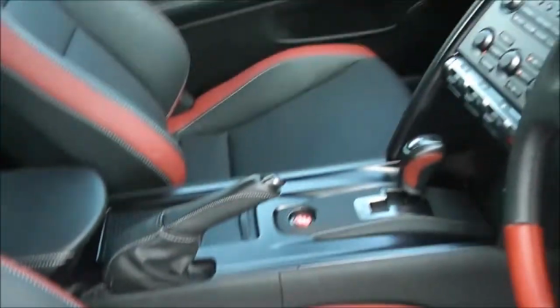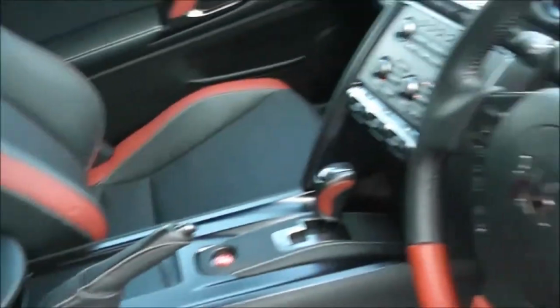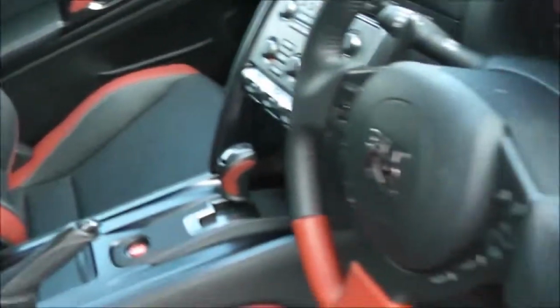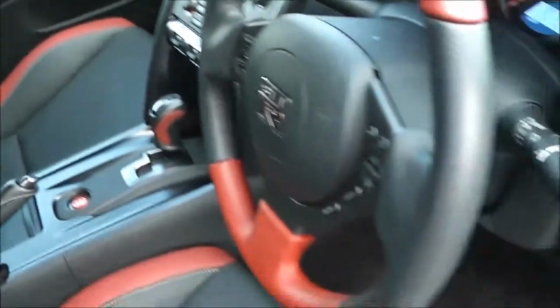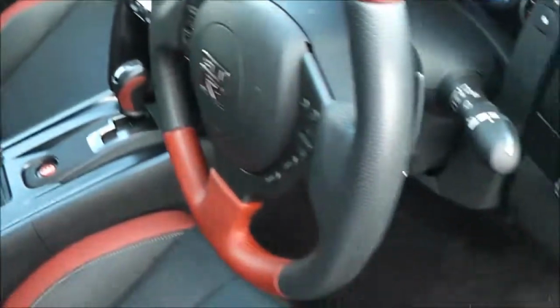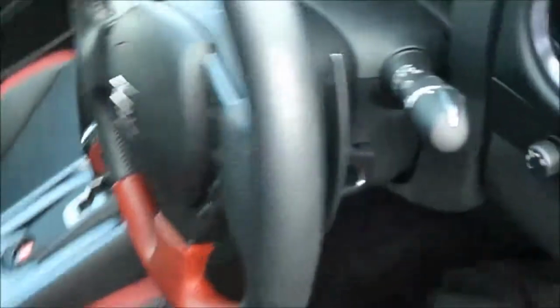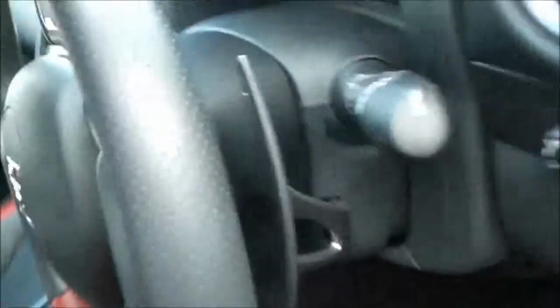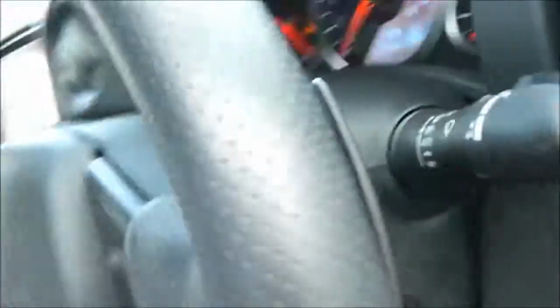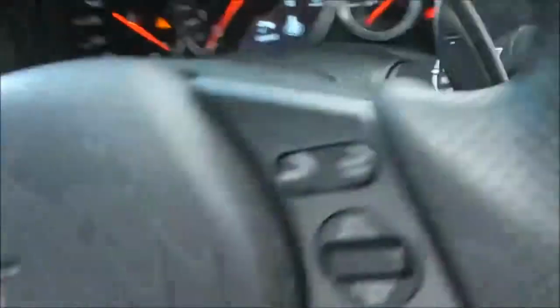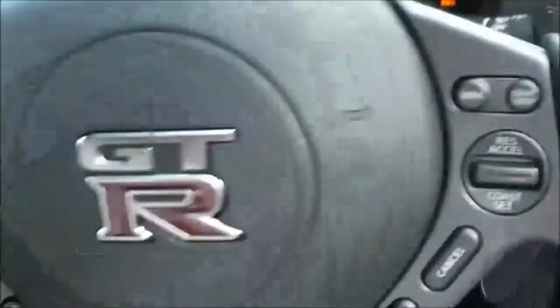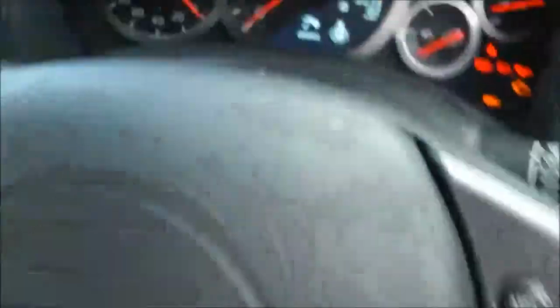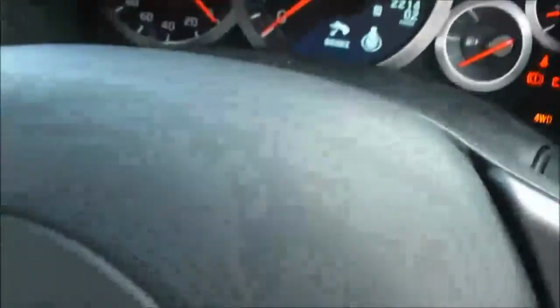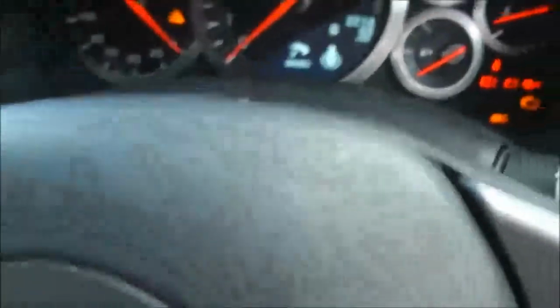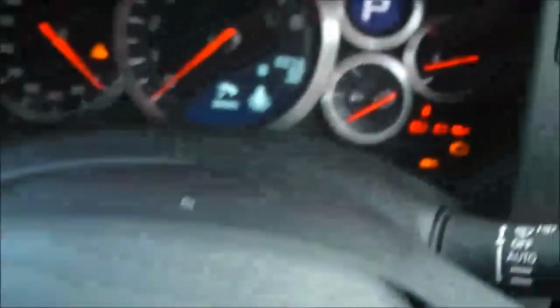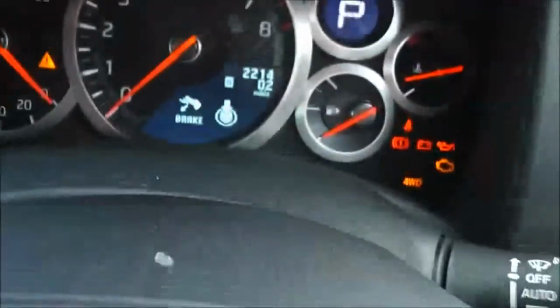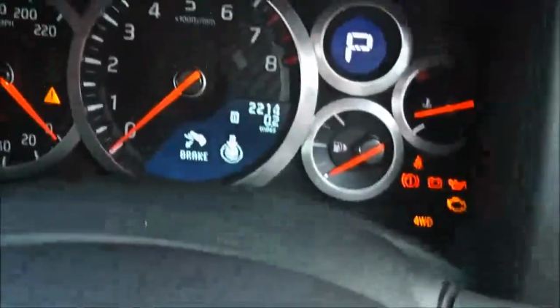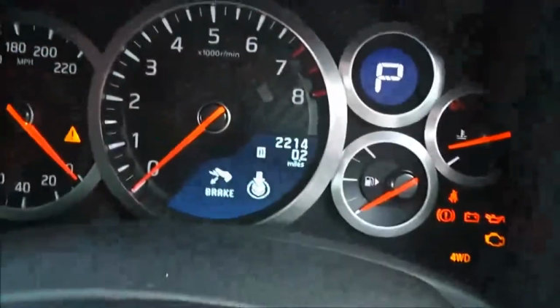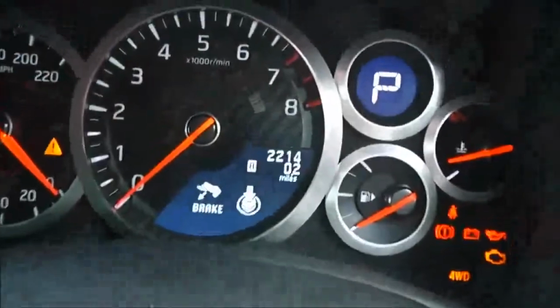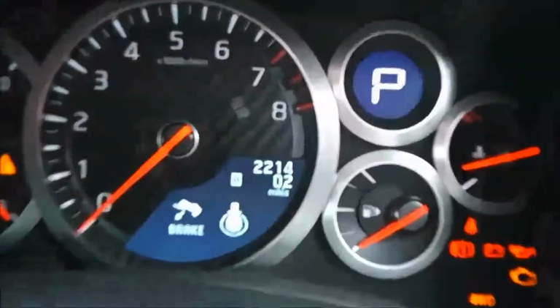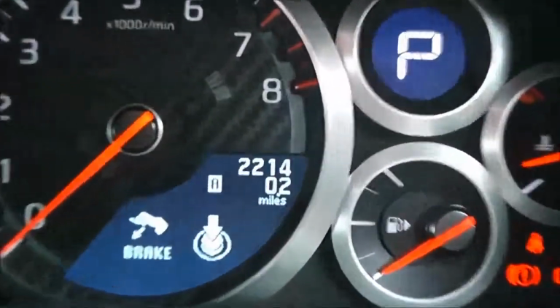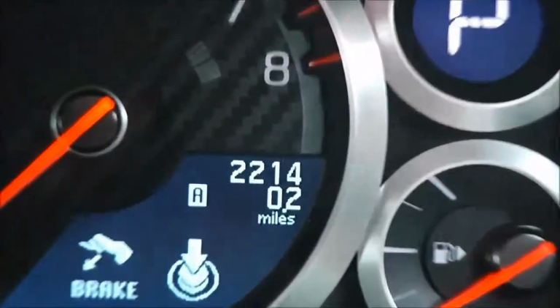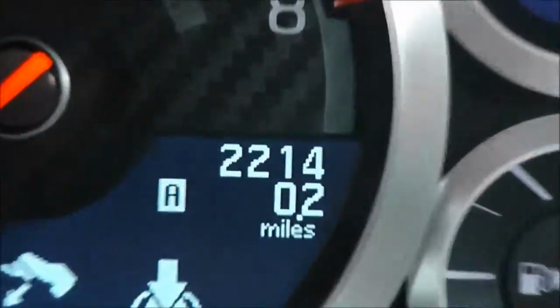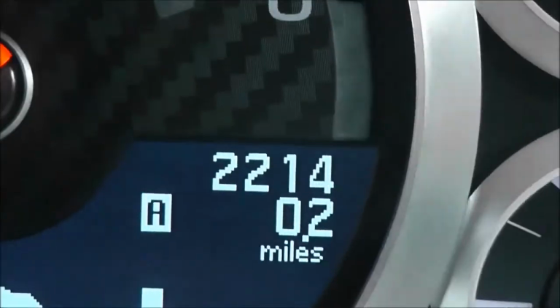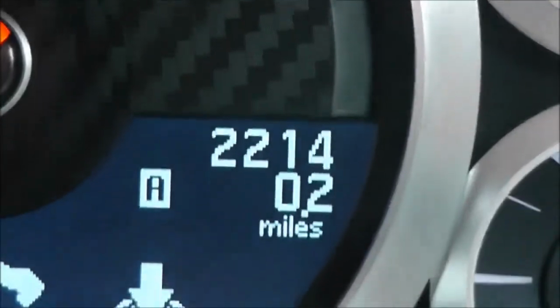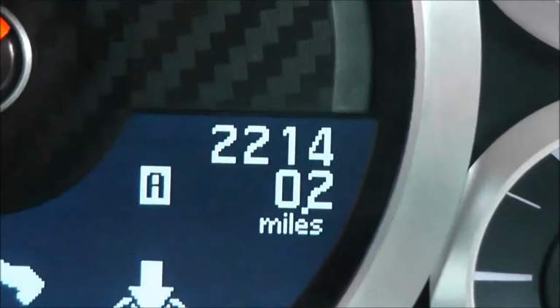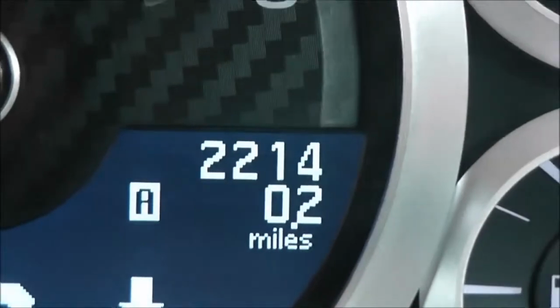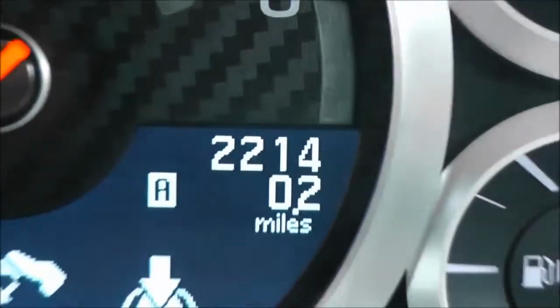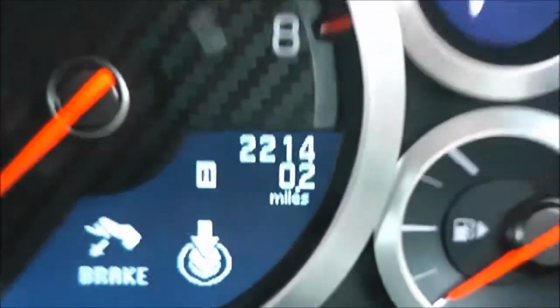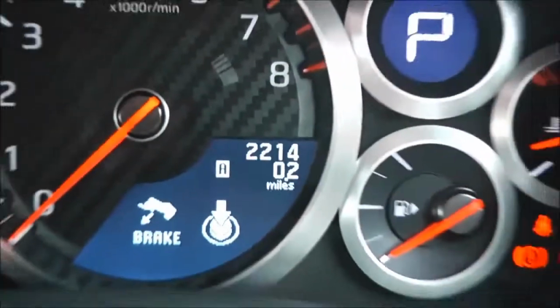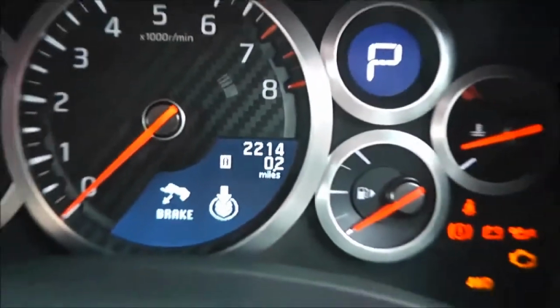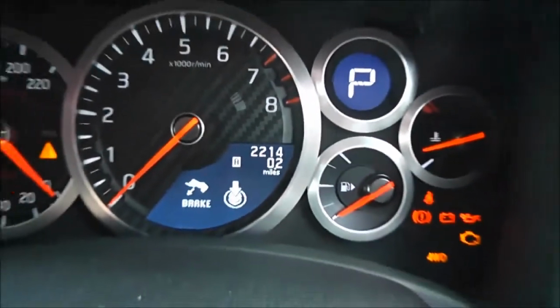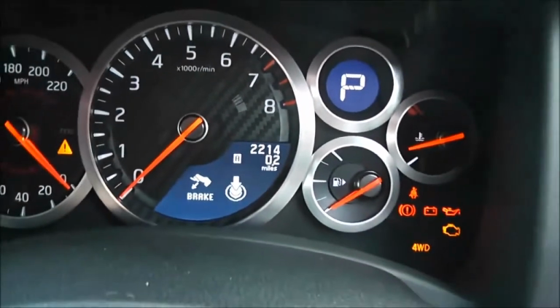If we take a look at the current mileage — as mentioned, it's a demonstration model so this is subject to change — it's currently showing 2,214 miles.